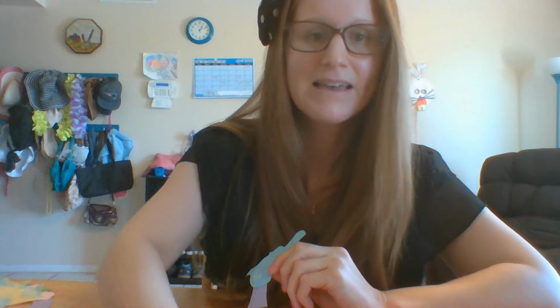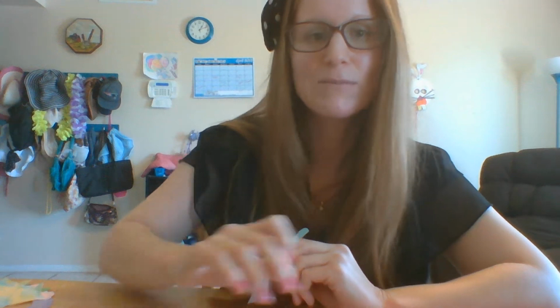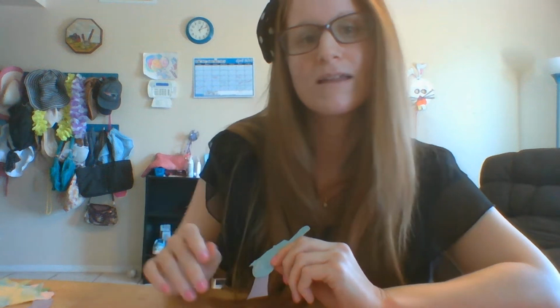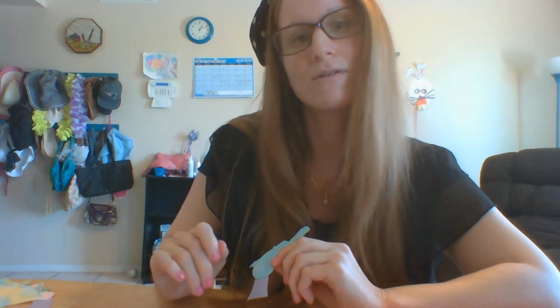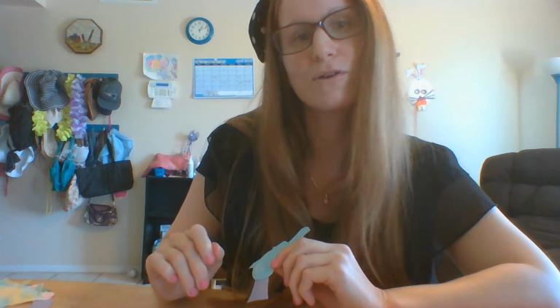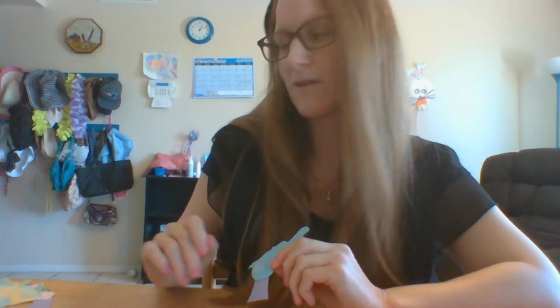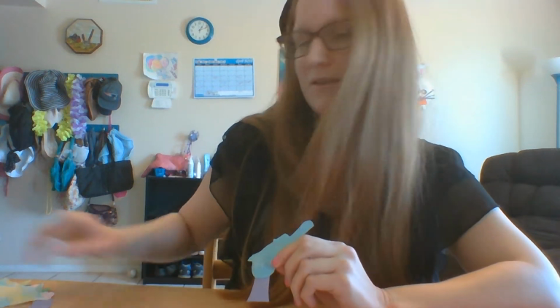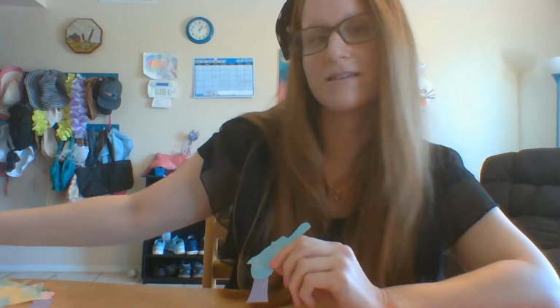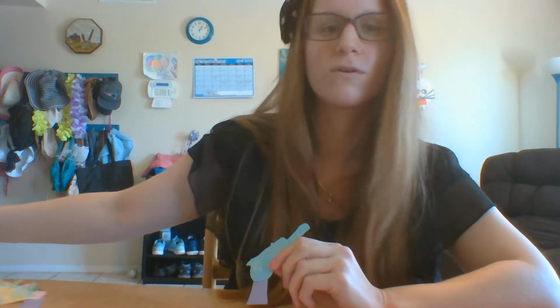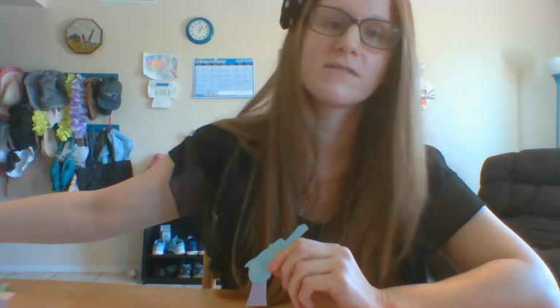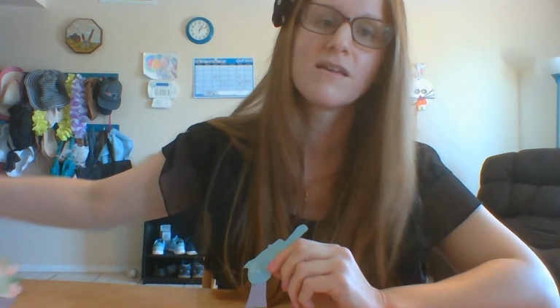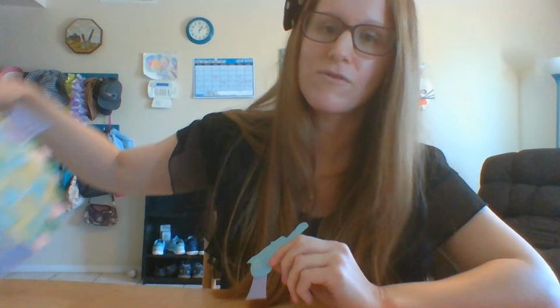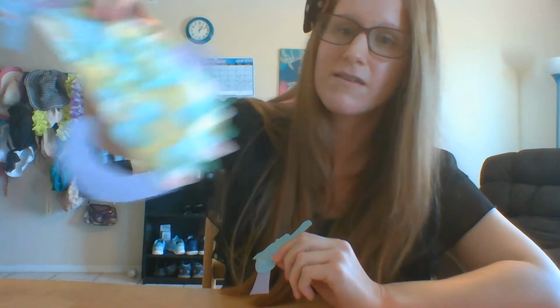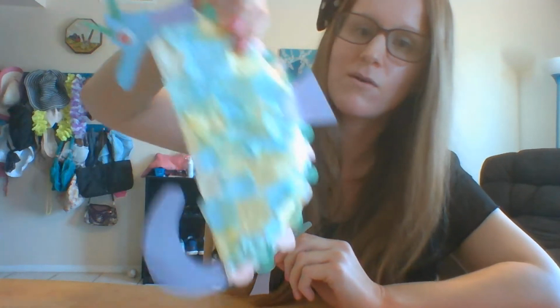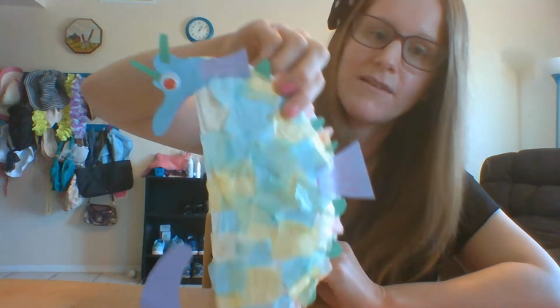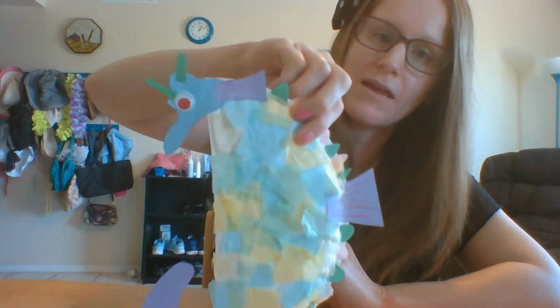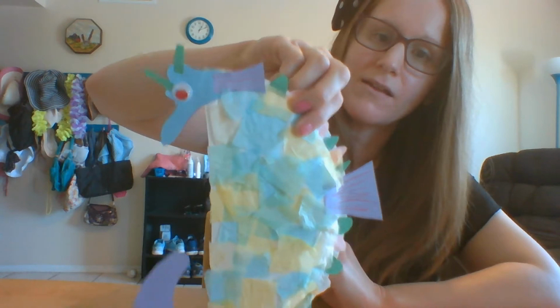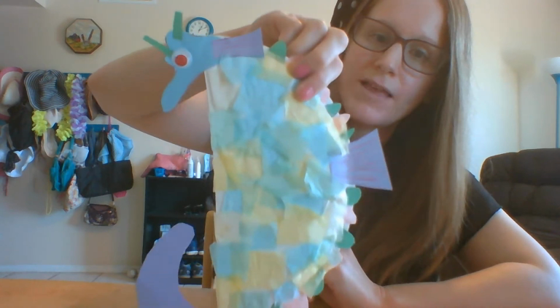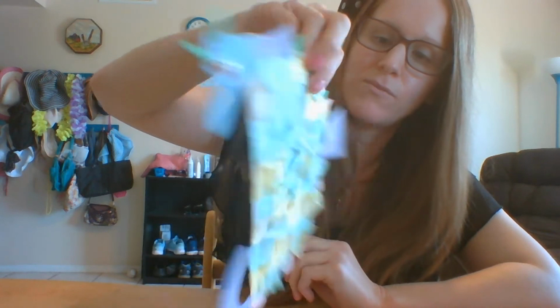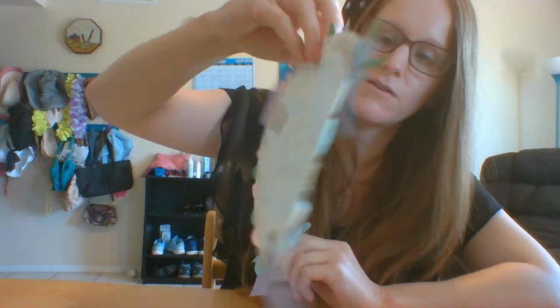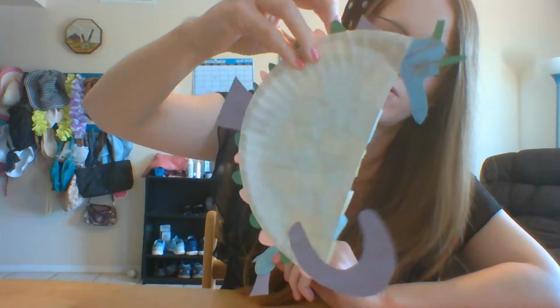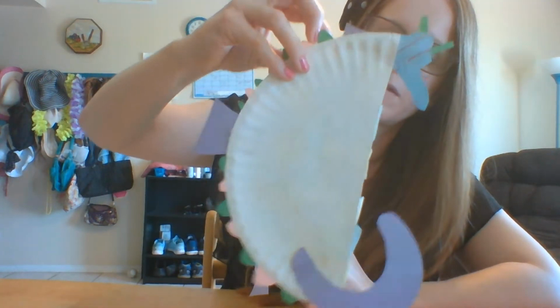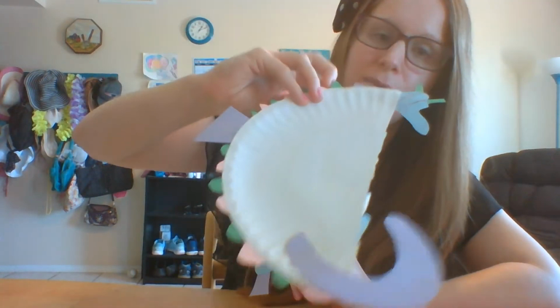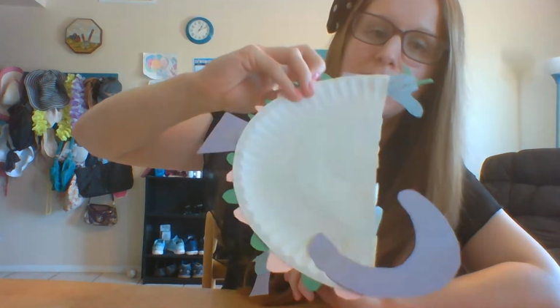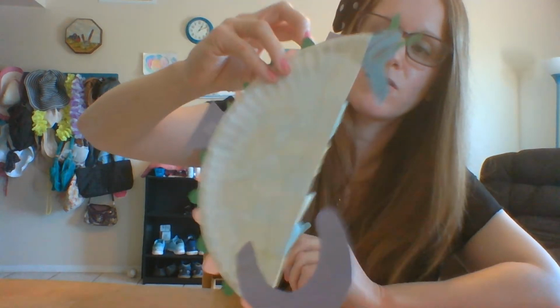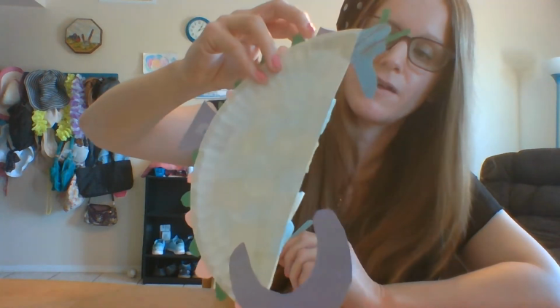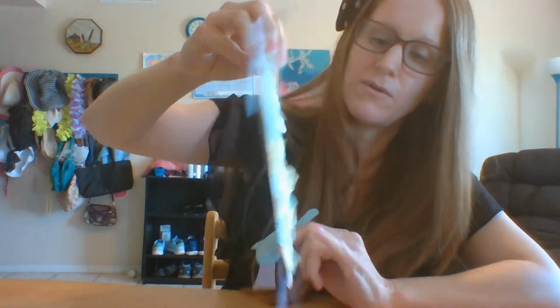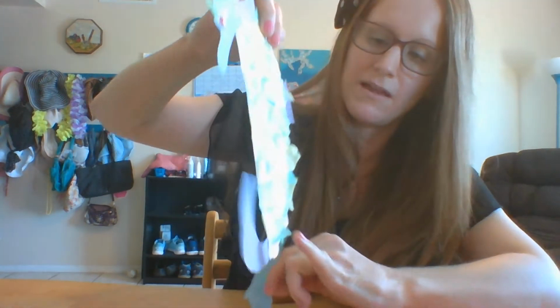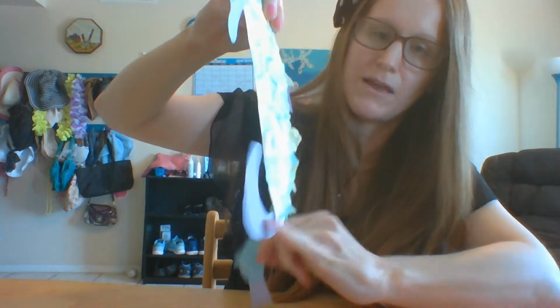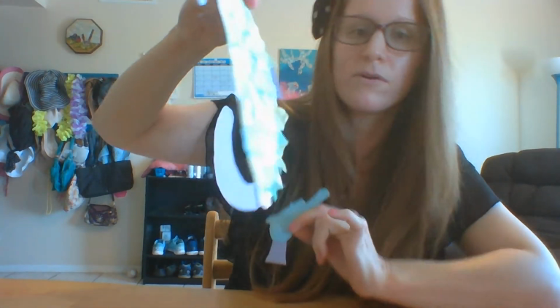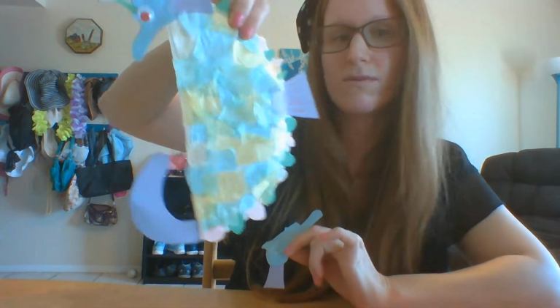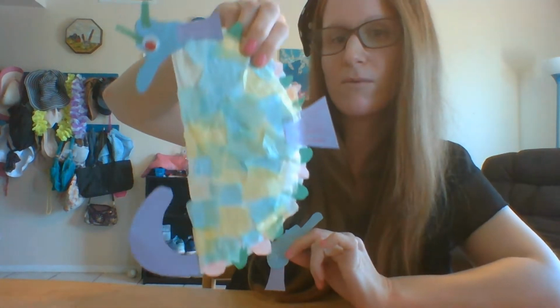Good morning! I'm going to show you how to make a seahorse. This is the seahorse I made out of recyclable materials, because a paper plate is recyclable and paper is recyclable.